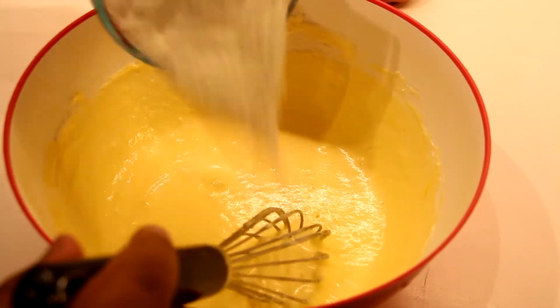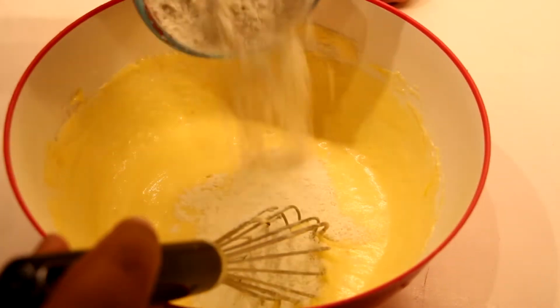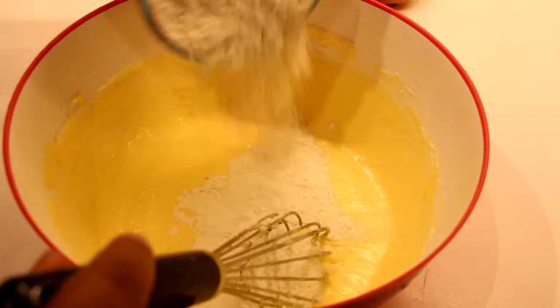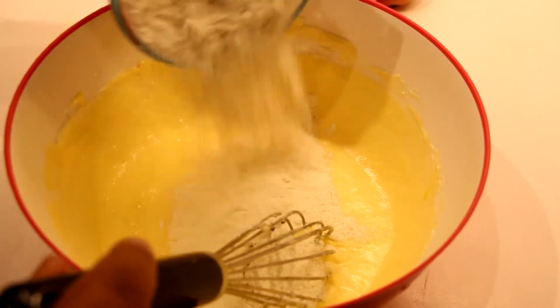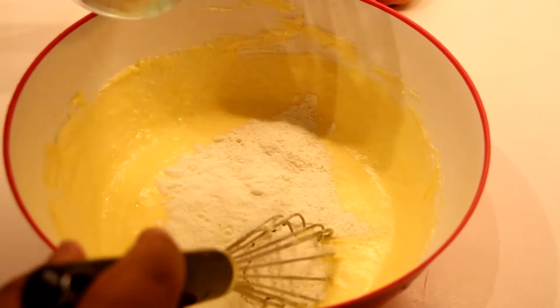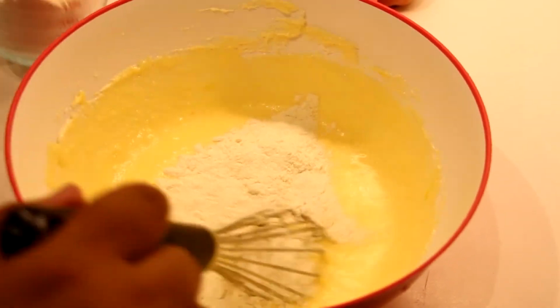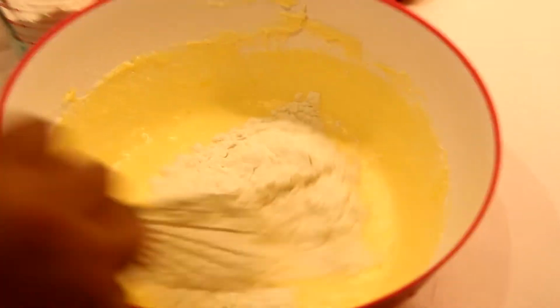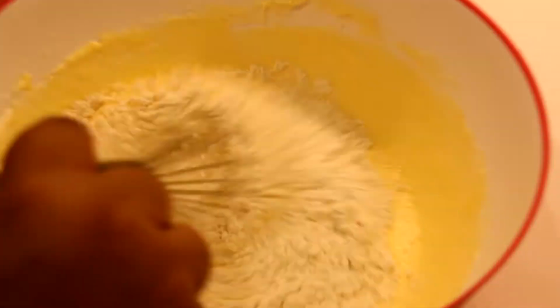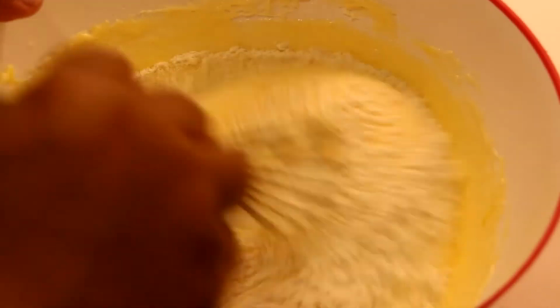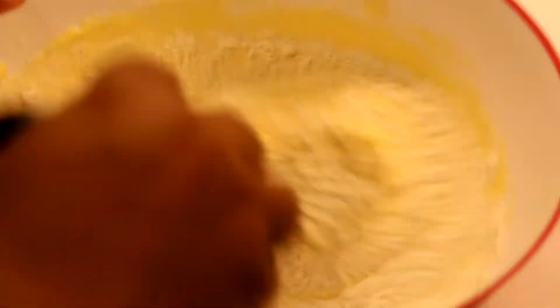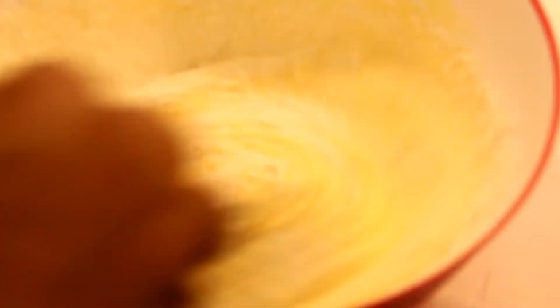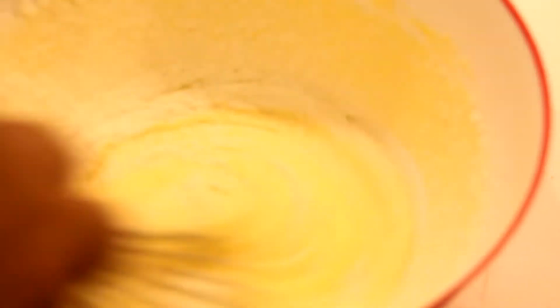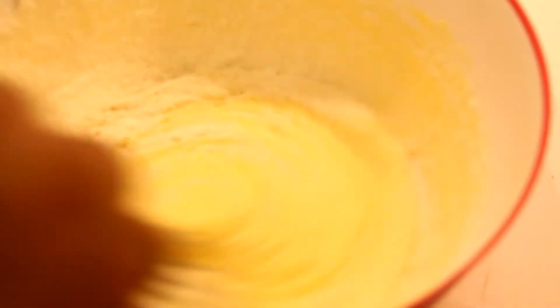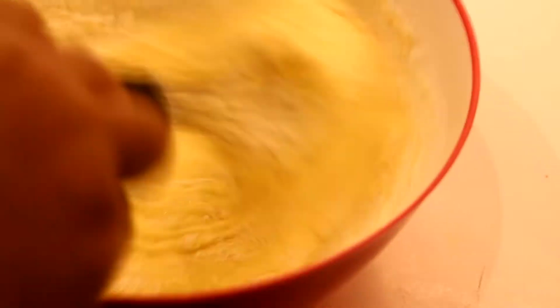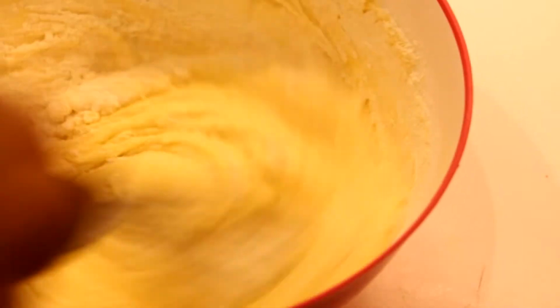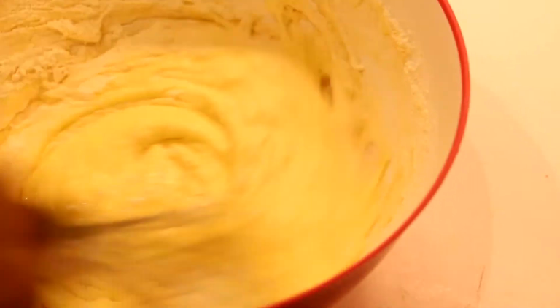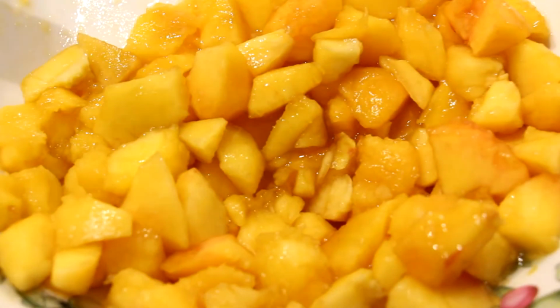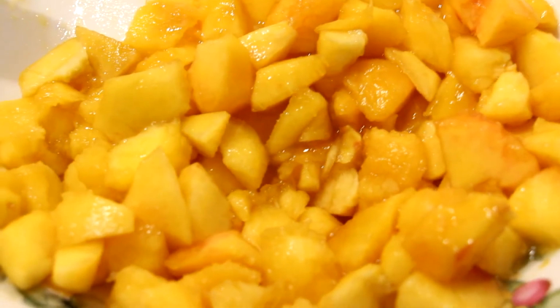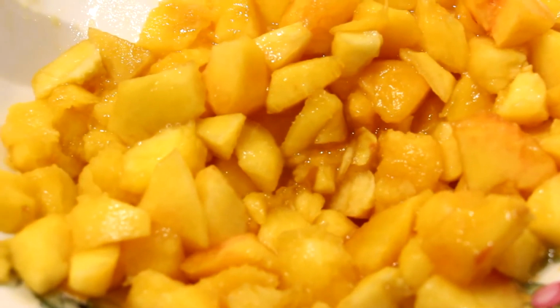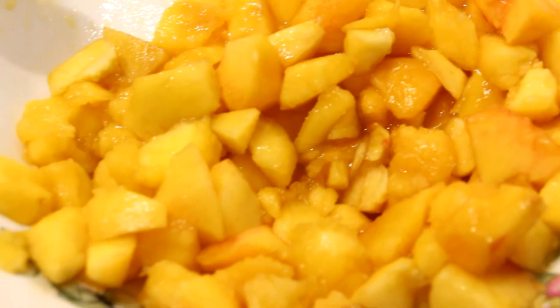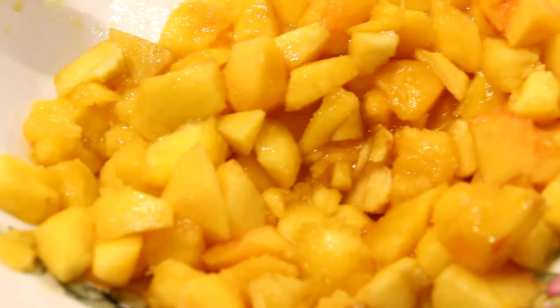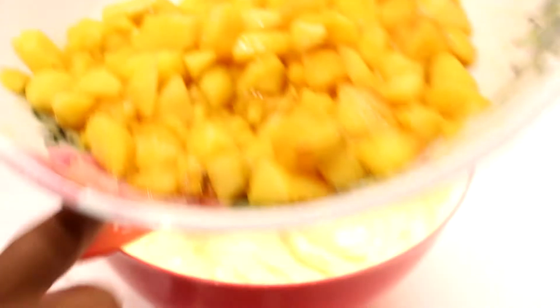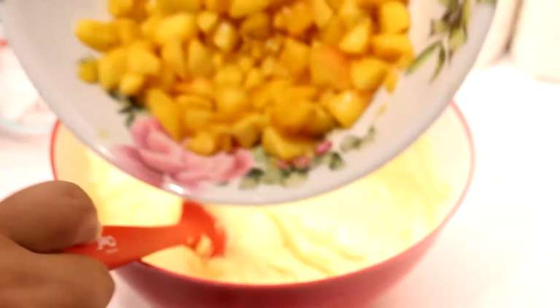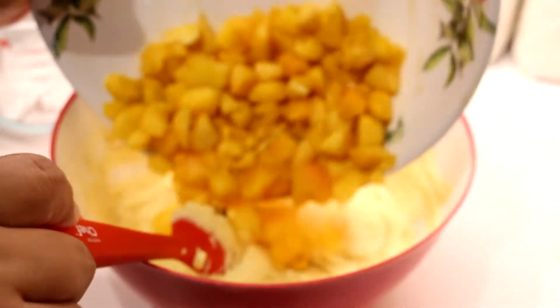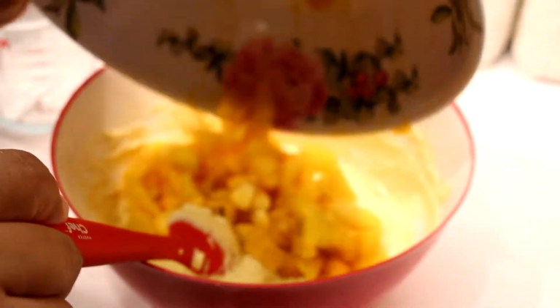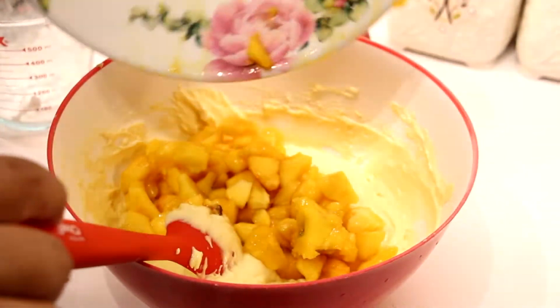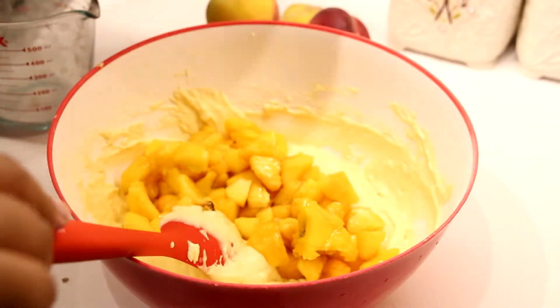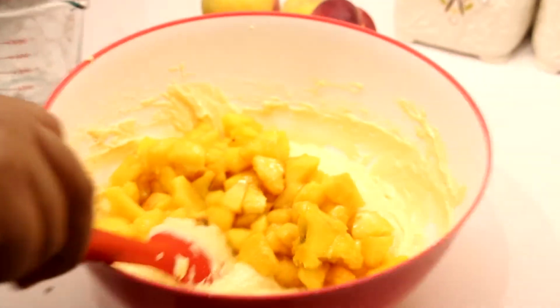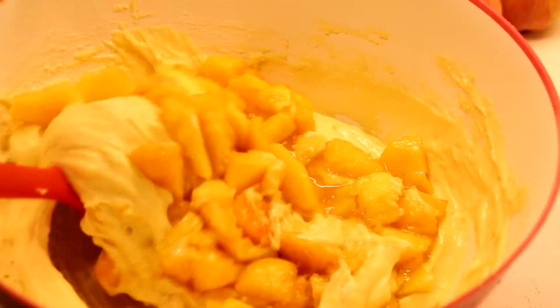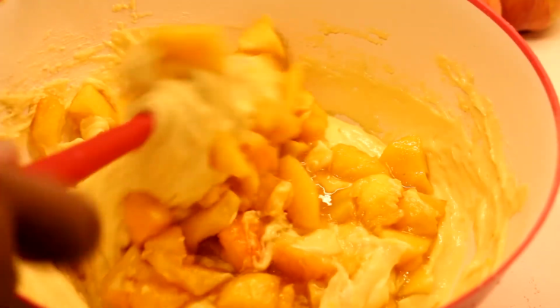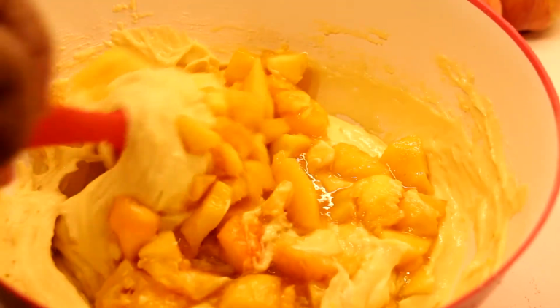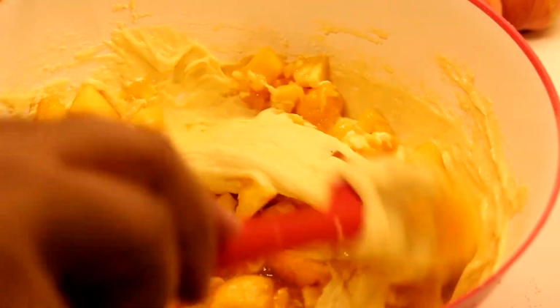Then you are going to add your flour mixture in — add it in one third at a time, whisking nicely. Add about four to six peaches and pour them into your batter, then slowly fold it in little by little.